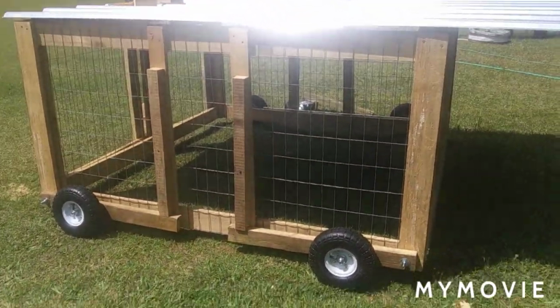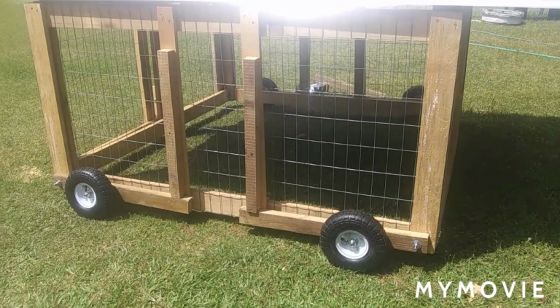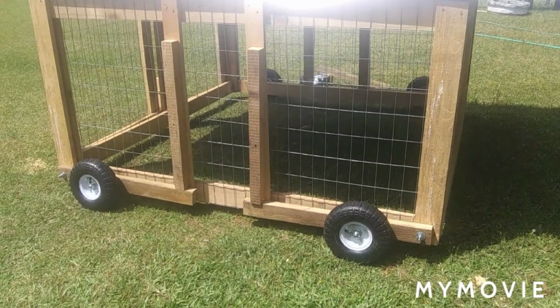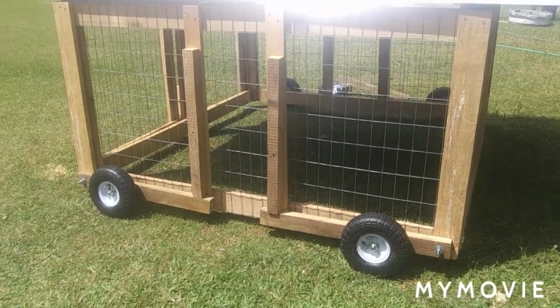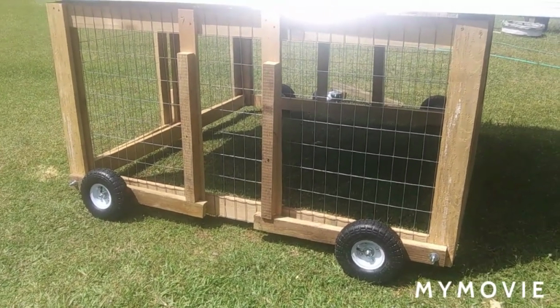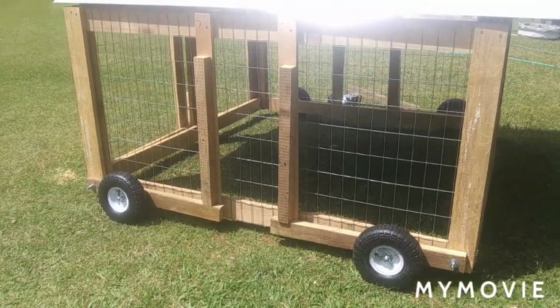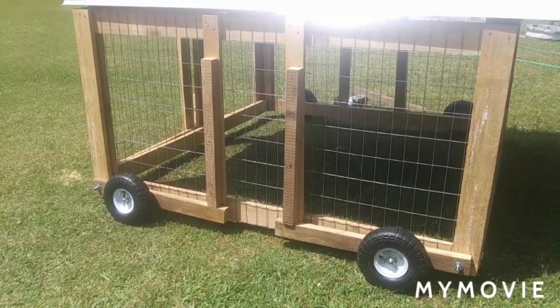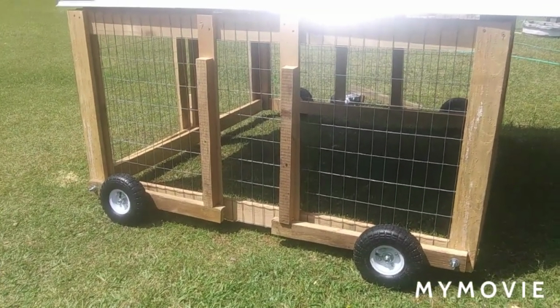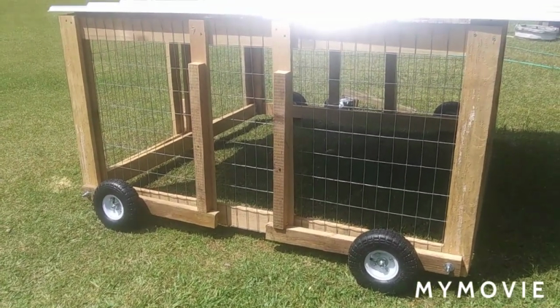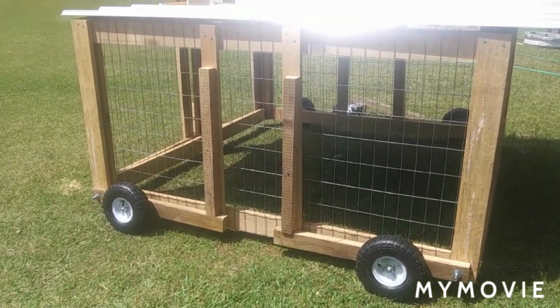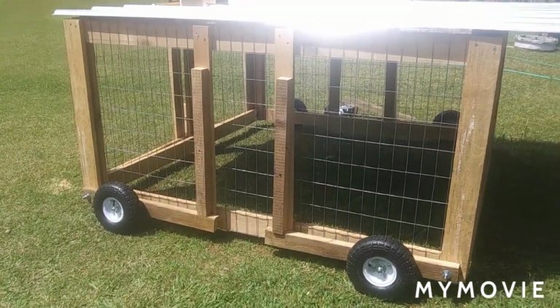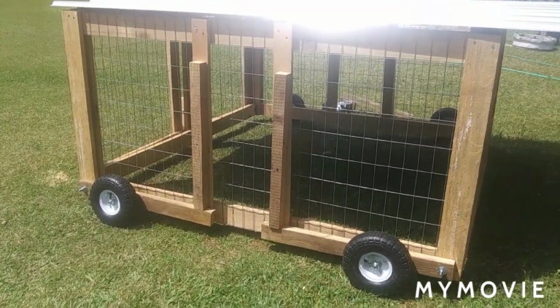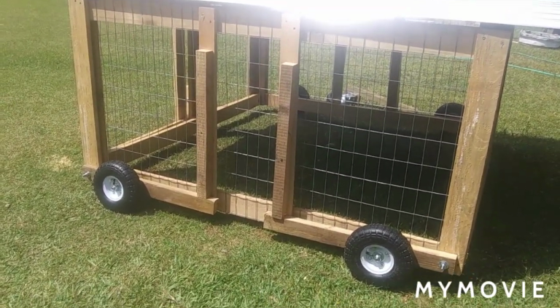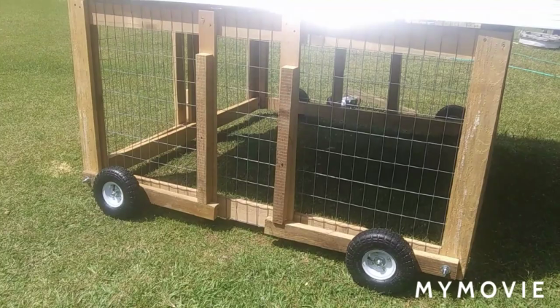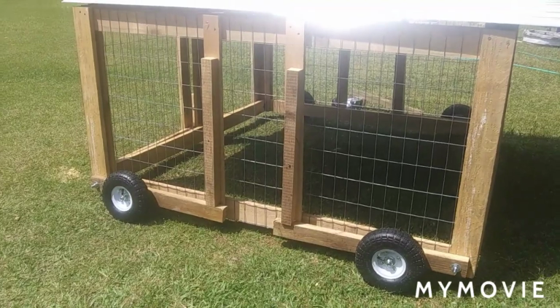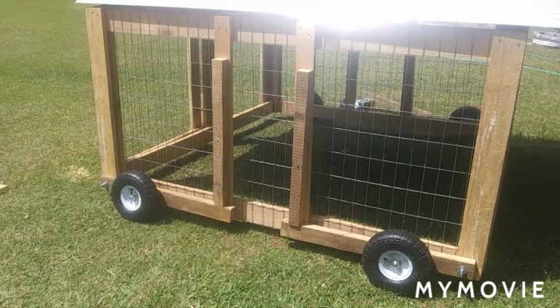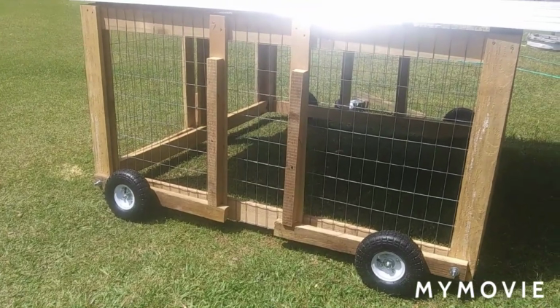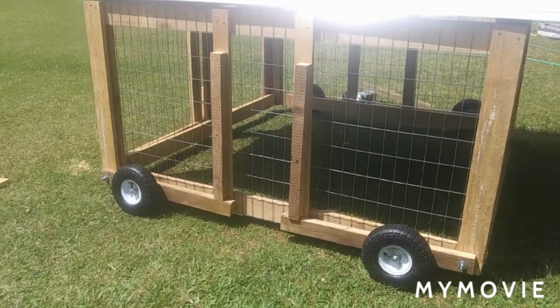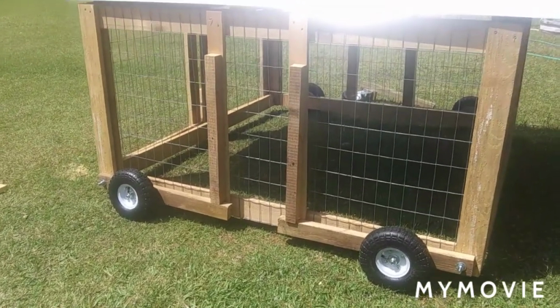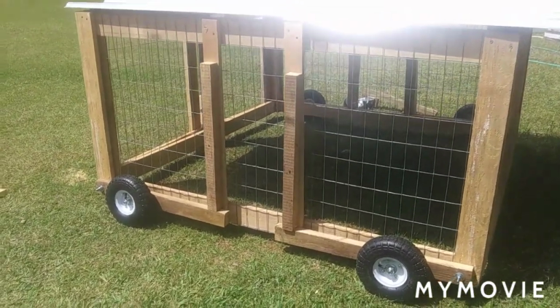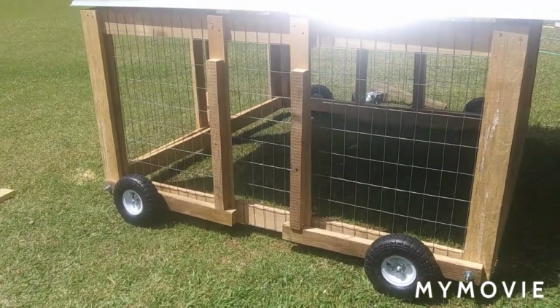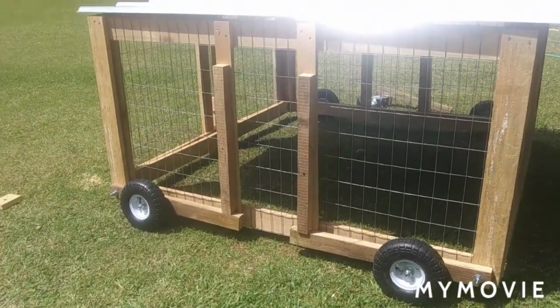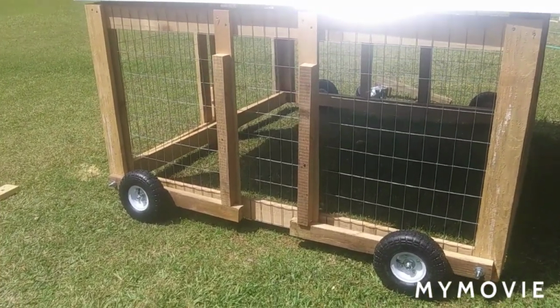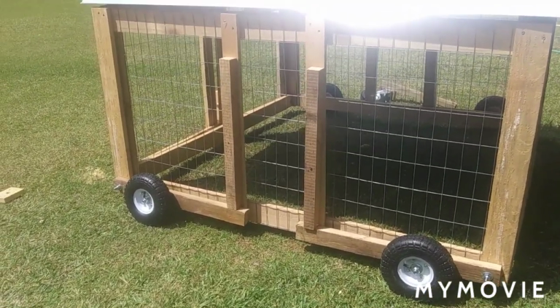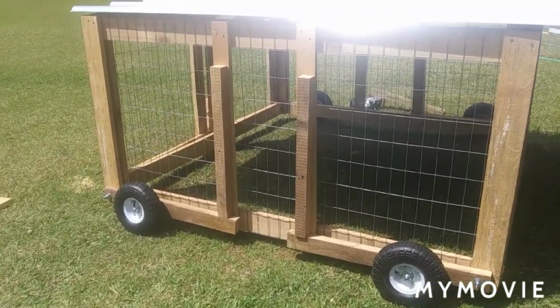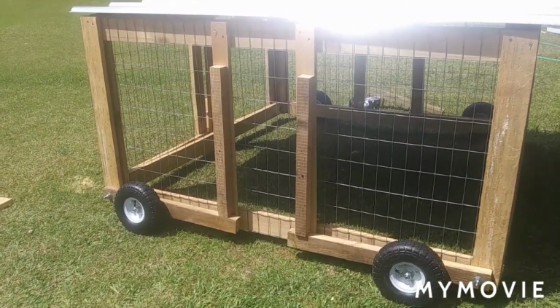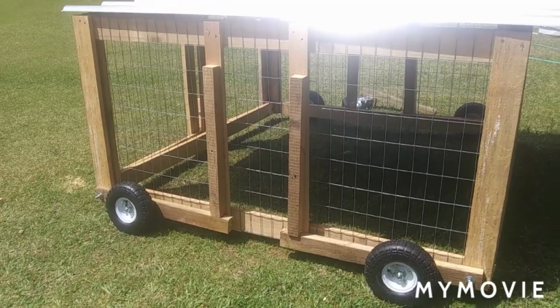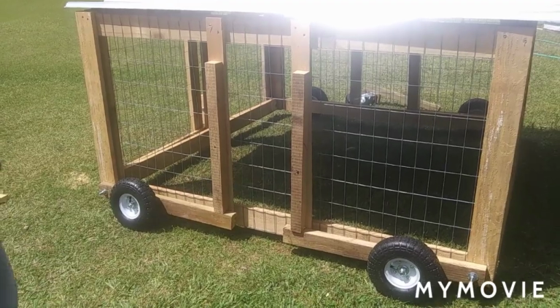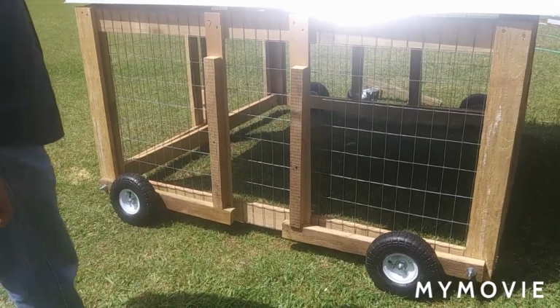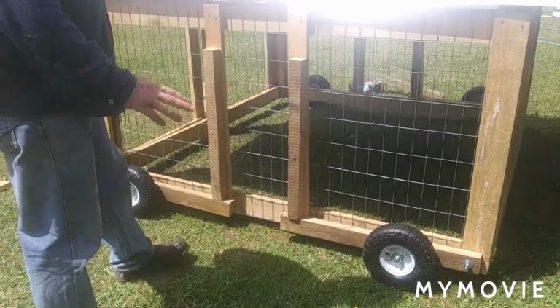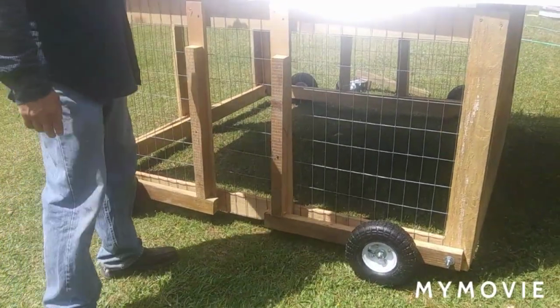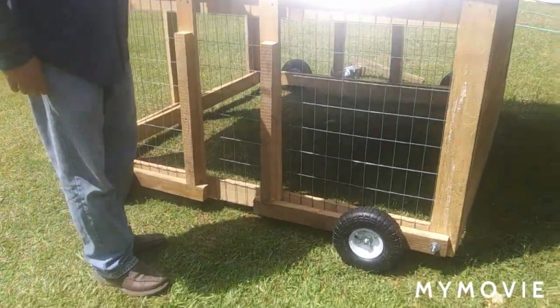I believe it's probably going to be the best wheel system you're going to find on YouTube. I'm not bragging — just telling you how good the wheel system is, I think it is. If you find one better, send me a link, I'd like to see it. I might upgrade mine. But no bending over.